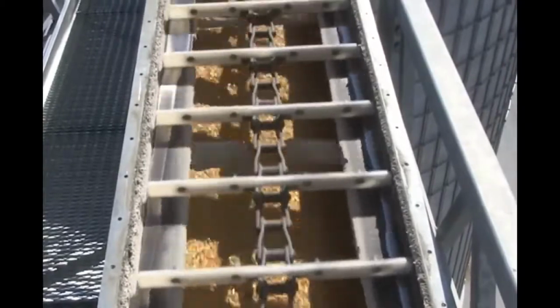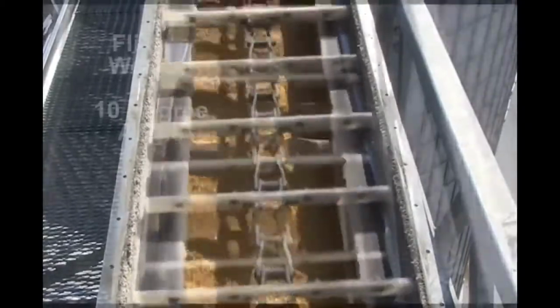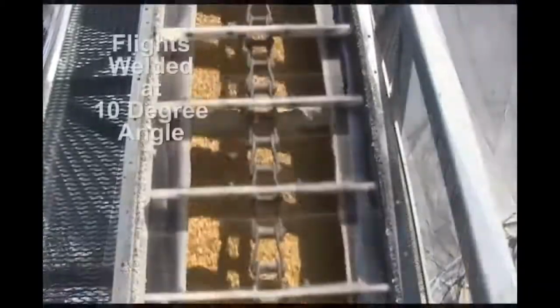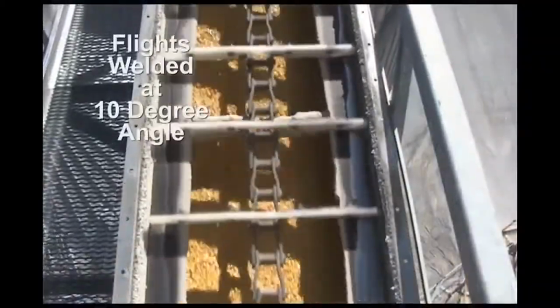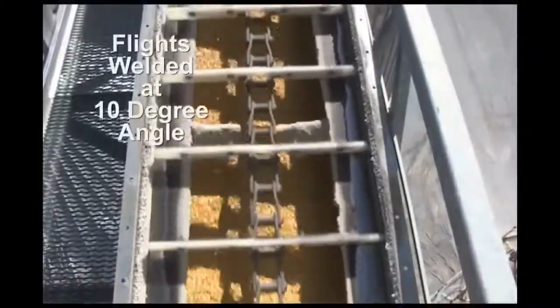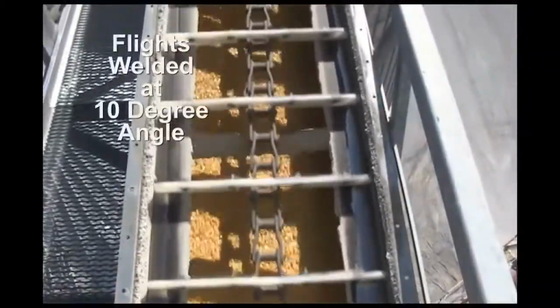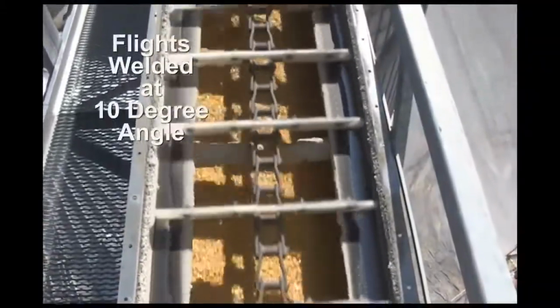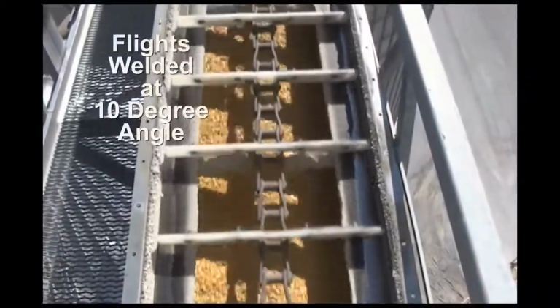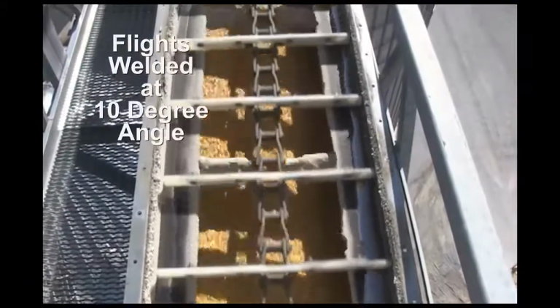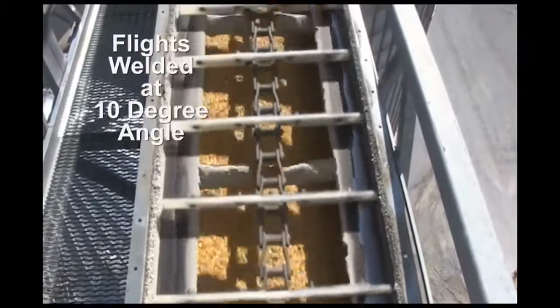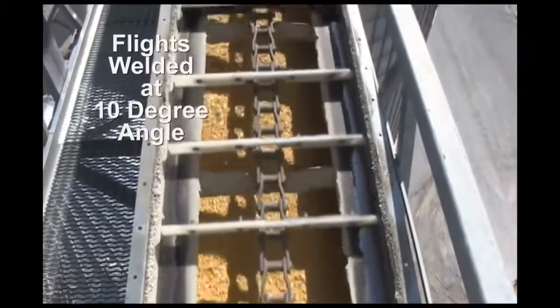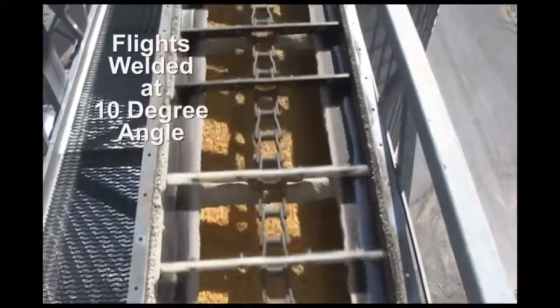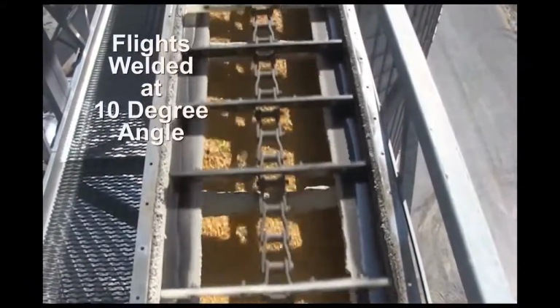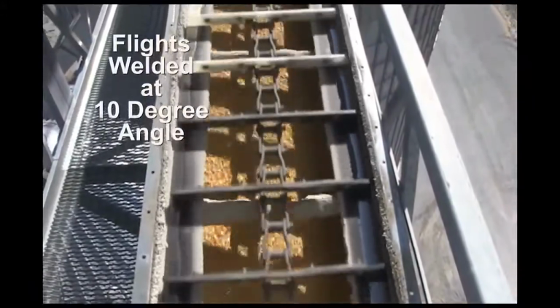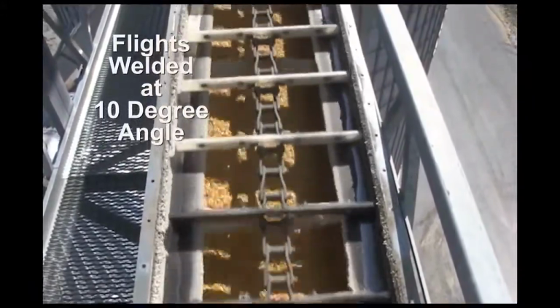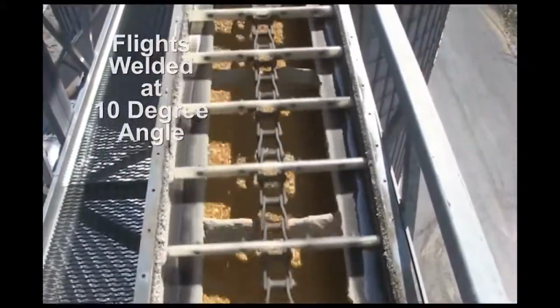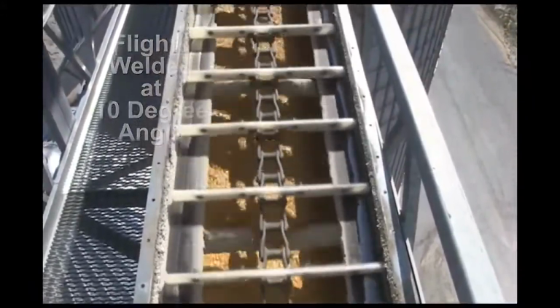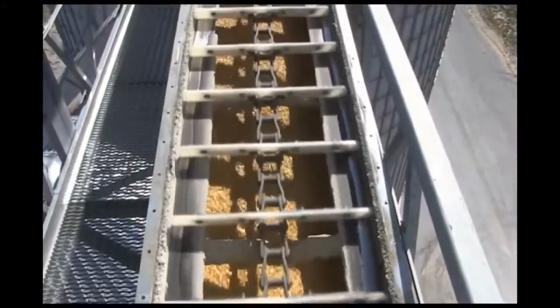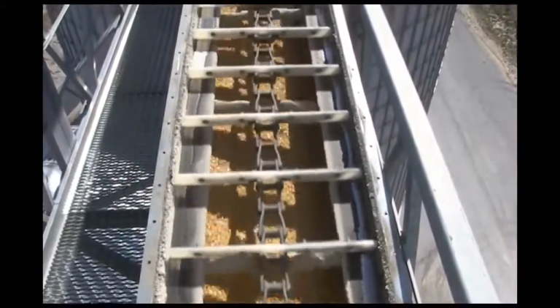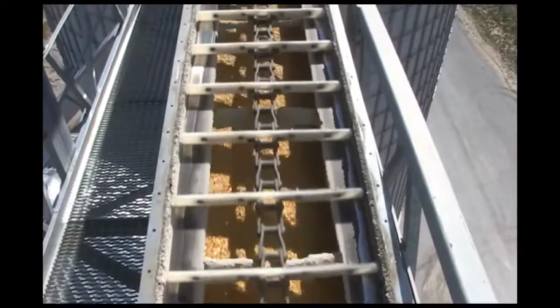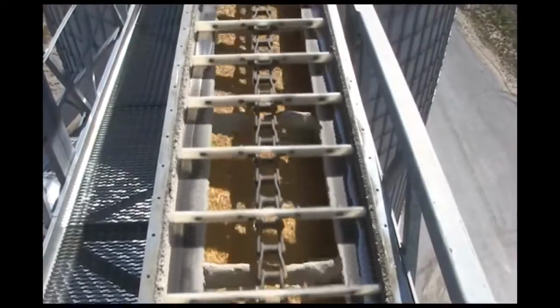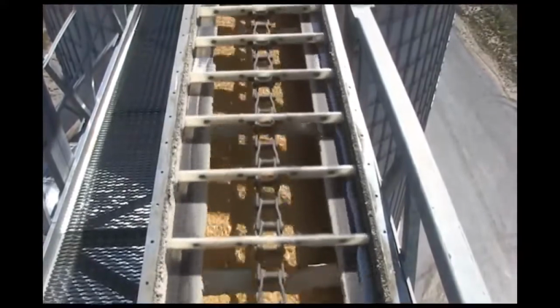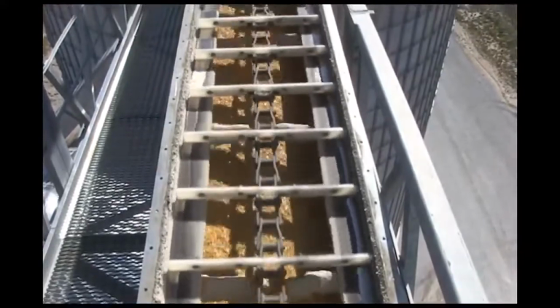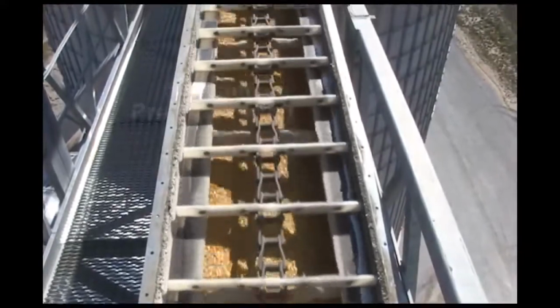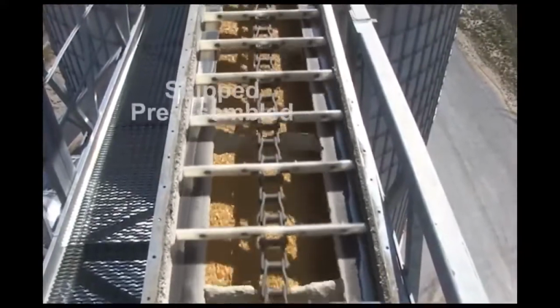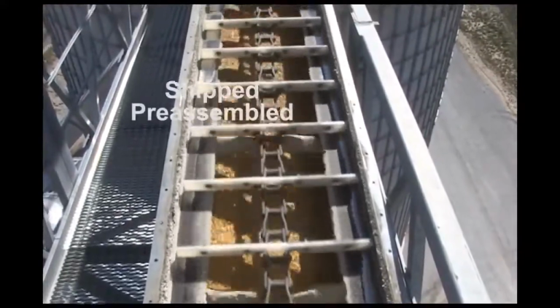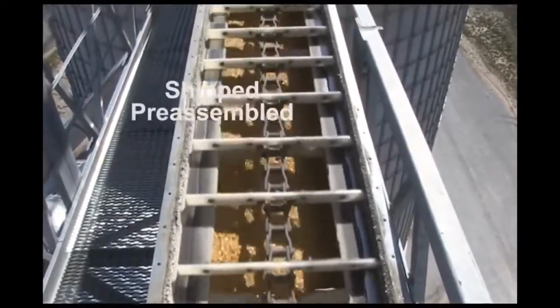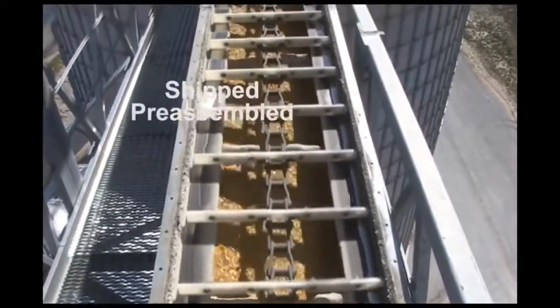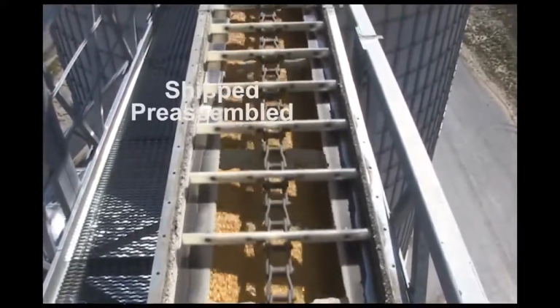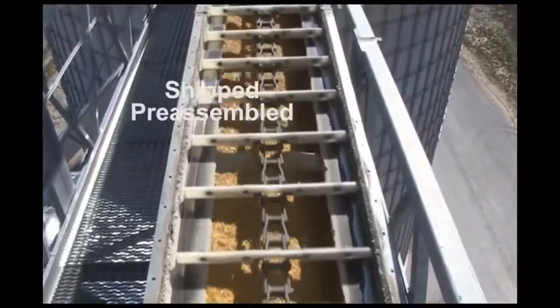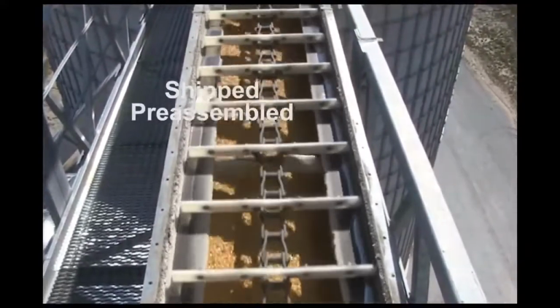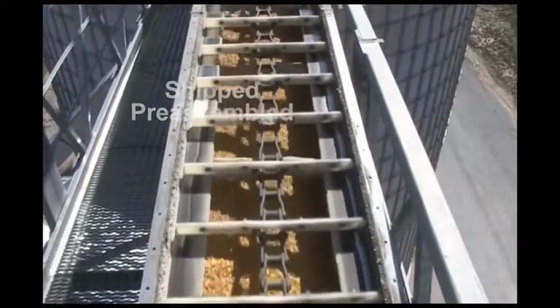Heavy-duty flight attachments are welded to the chain at a 10-degree angle instead of straight up and down to prevent the chain from riding up and over grain, ensuring maximum capacity. And all chain is shipped pre-assembled with flights already attached.